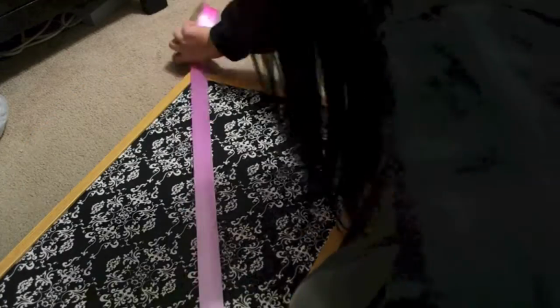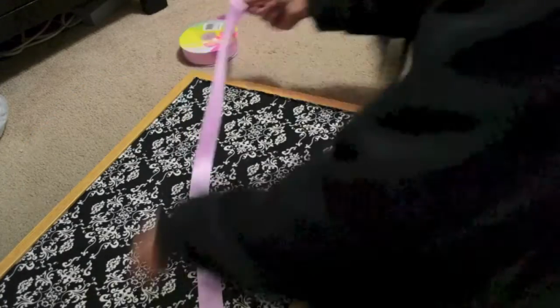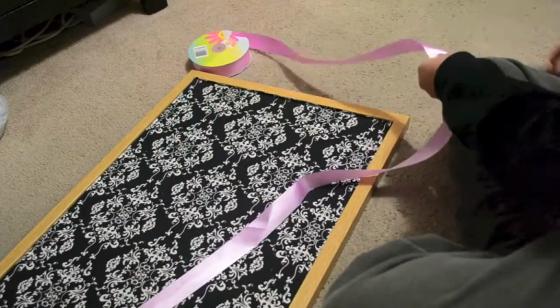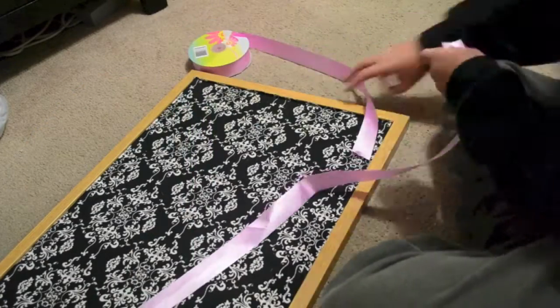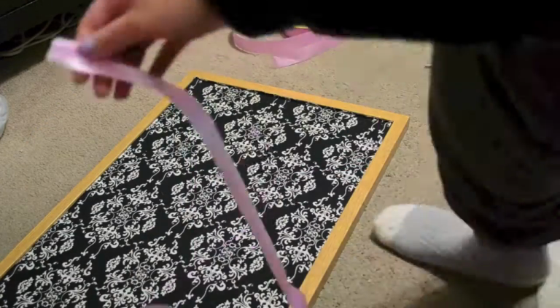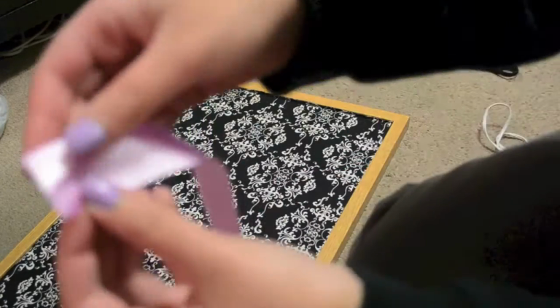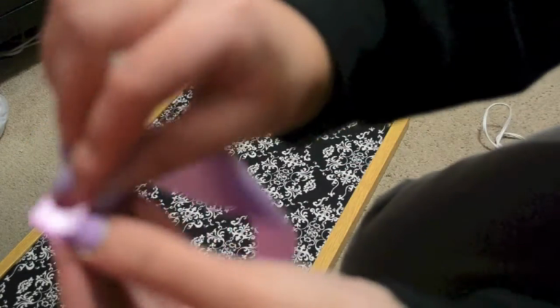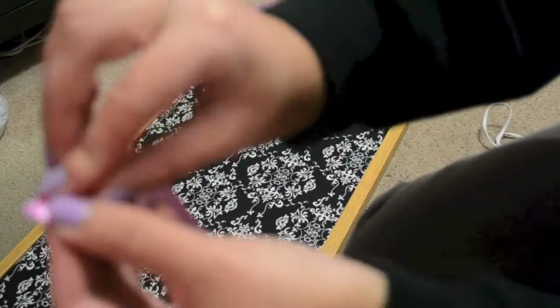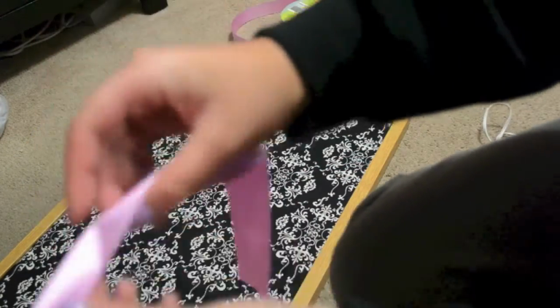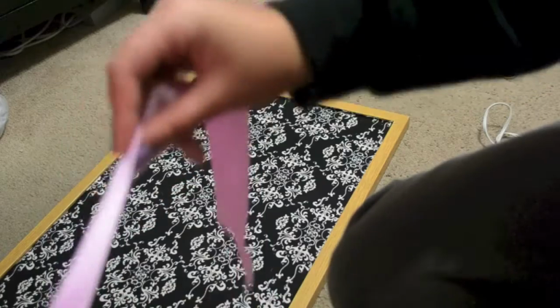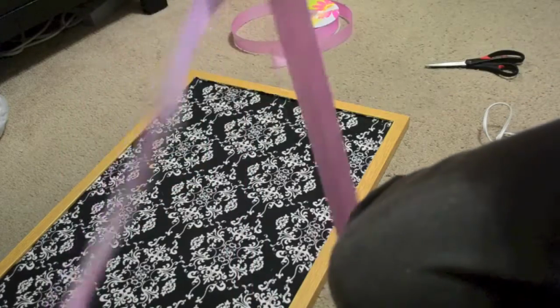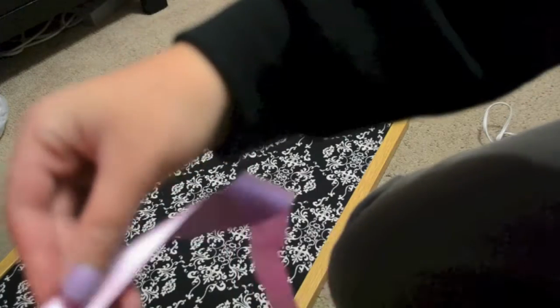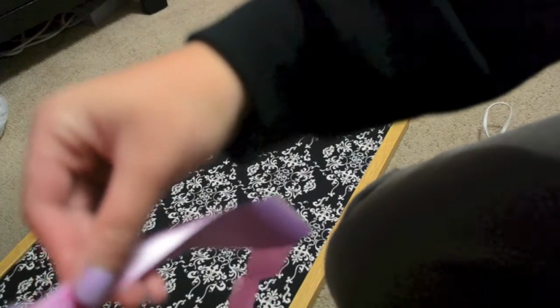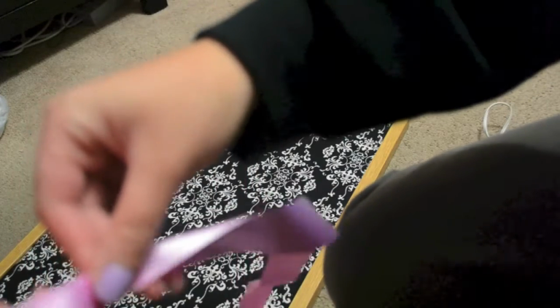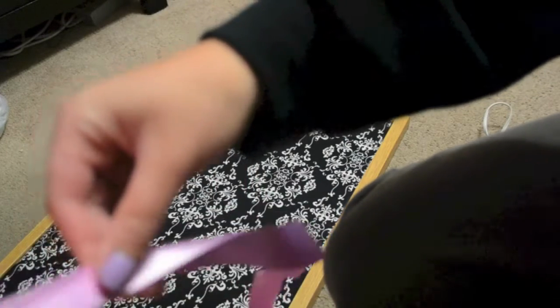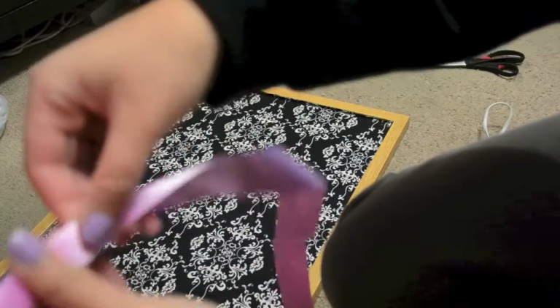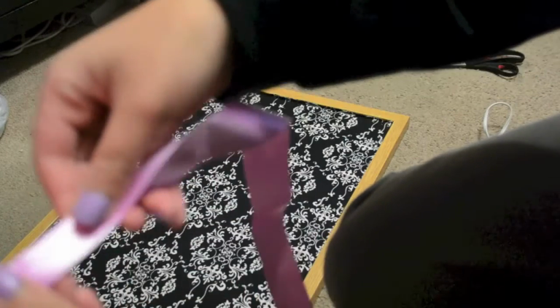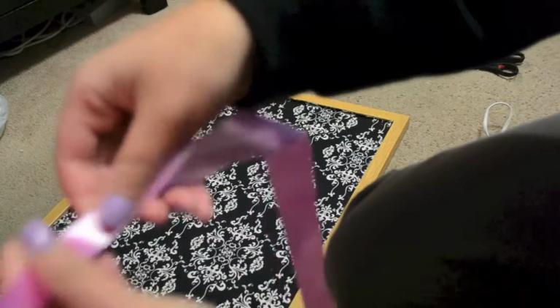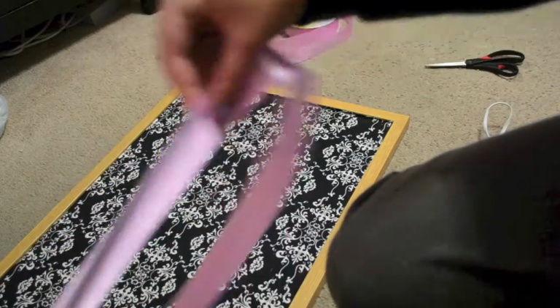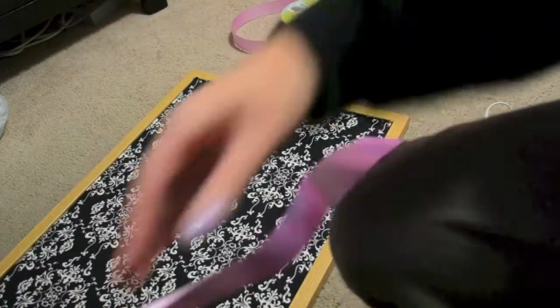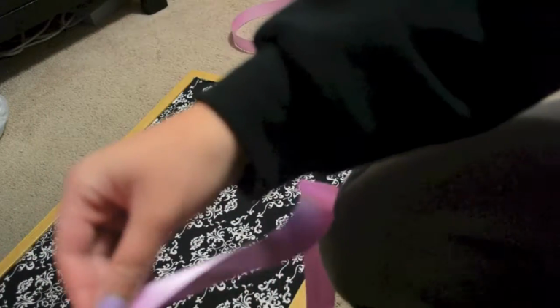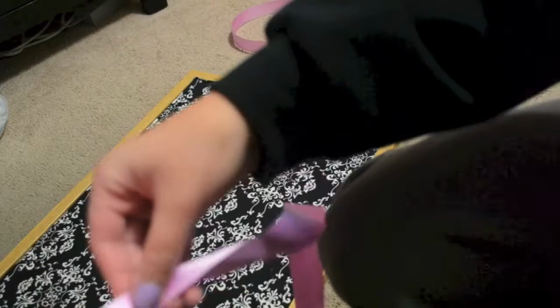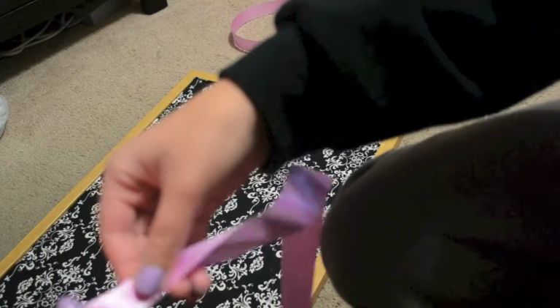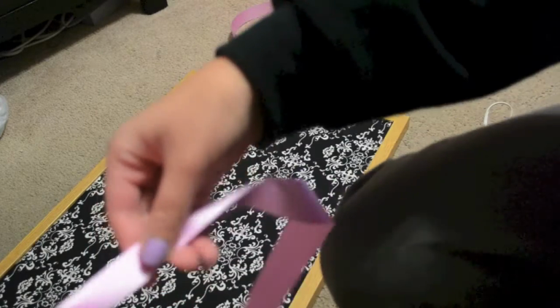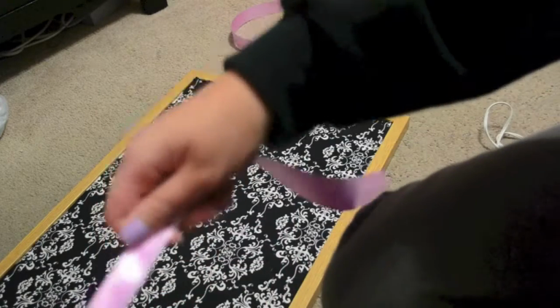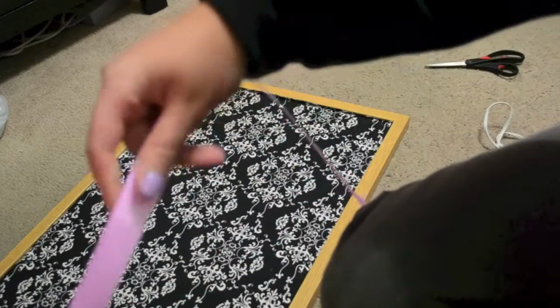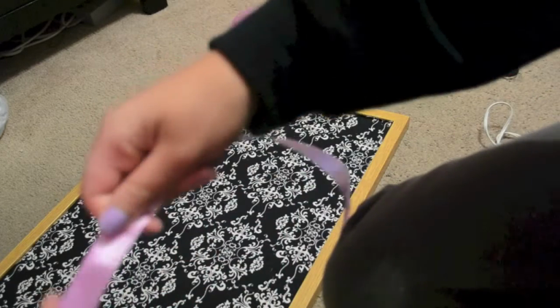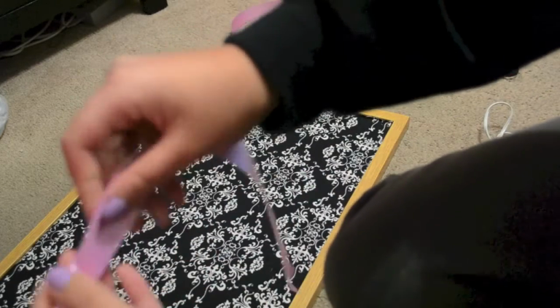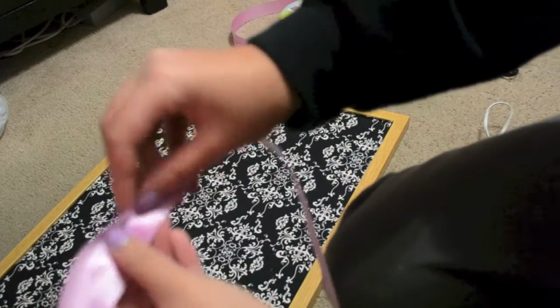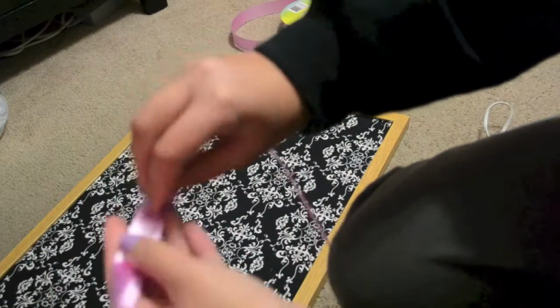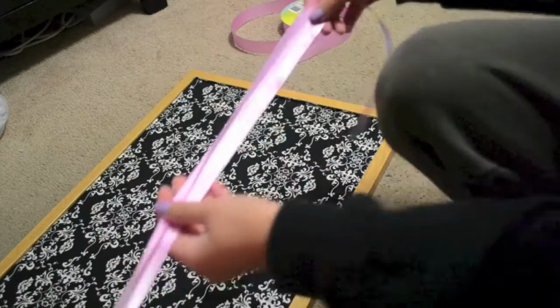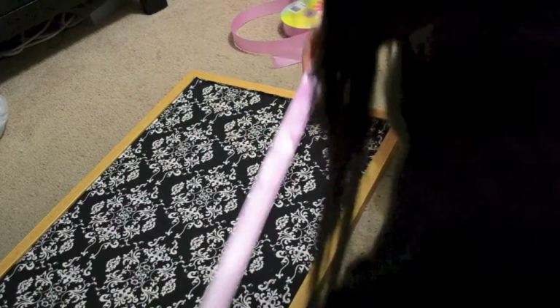Now you're going to take your ribbon, cut it off, and begin to fold it. Since it's really long, keep folding the ribbon until you create a line, and that line is where you're going to cut.